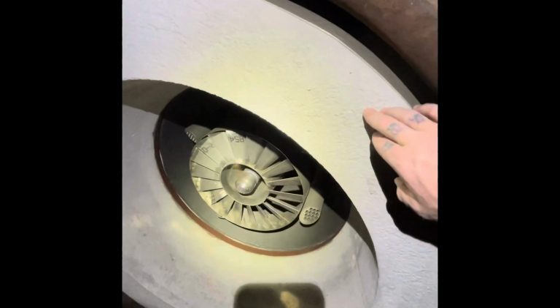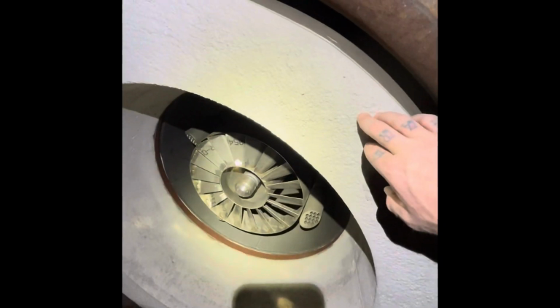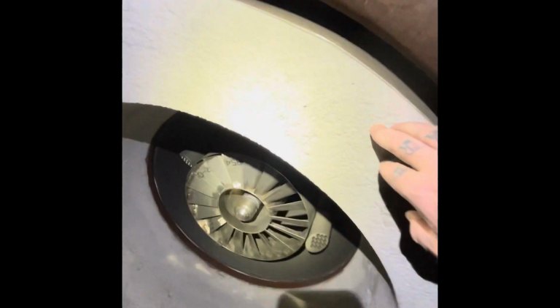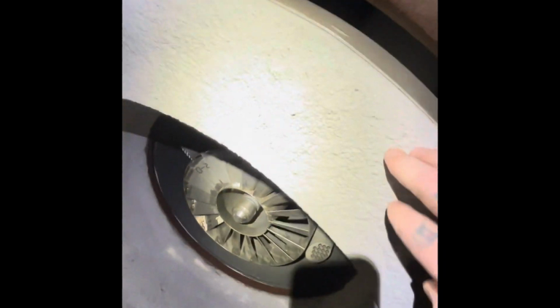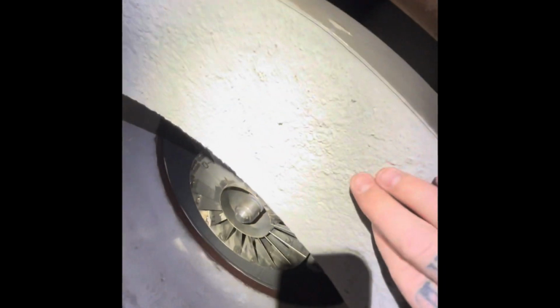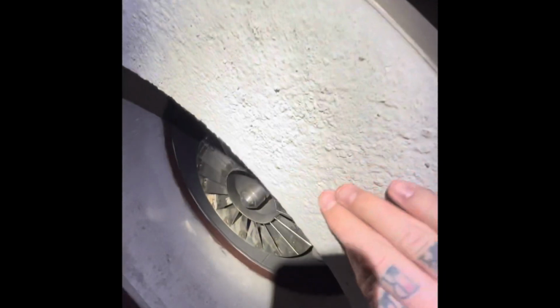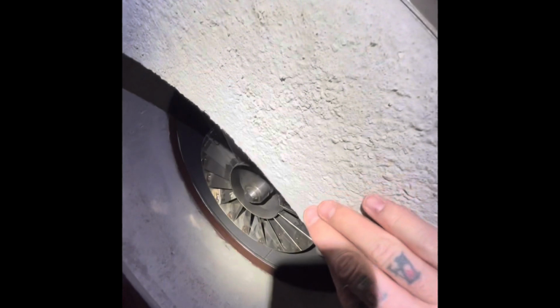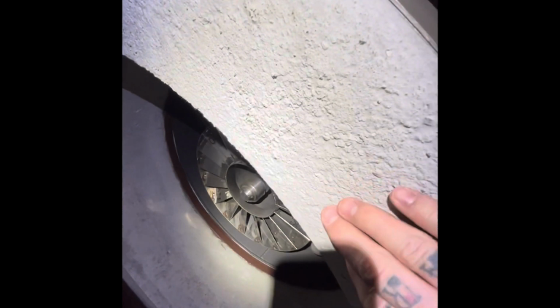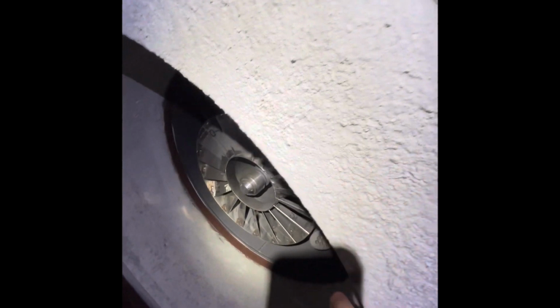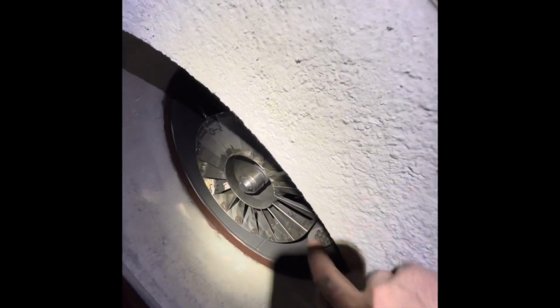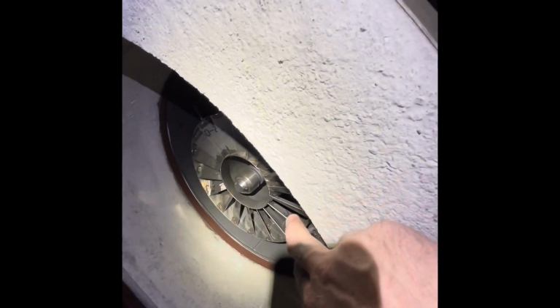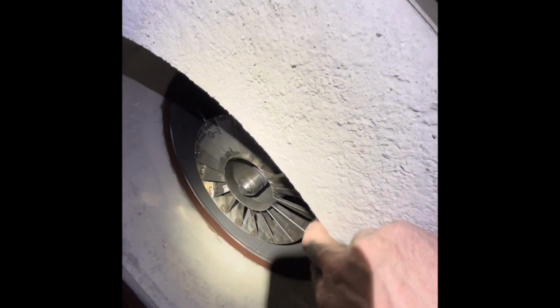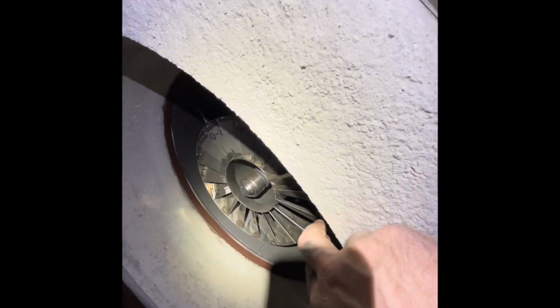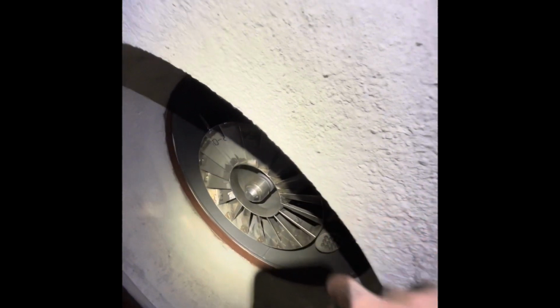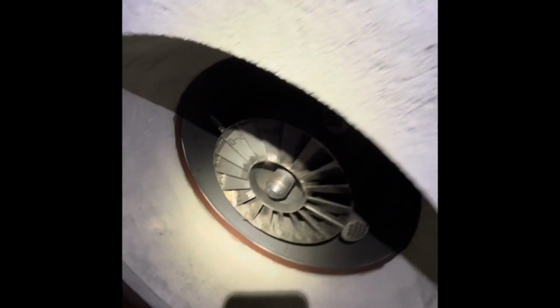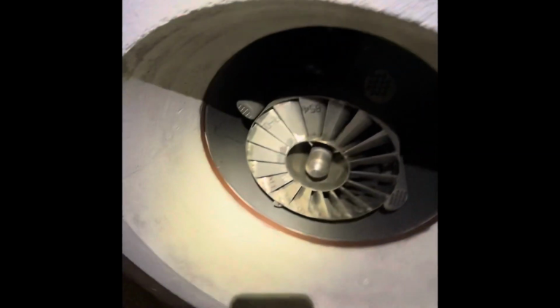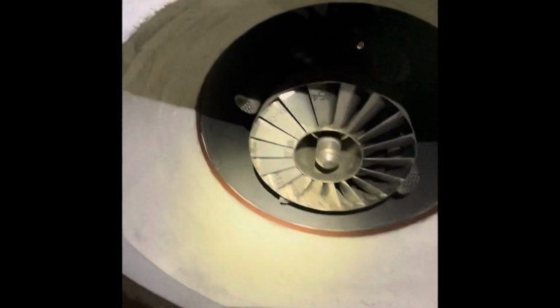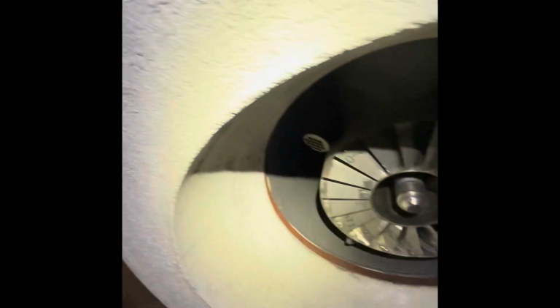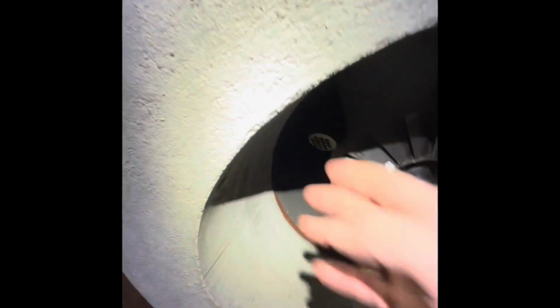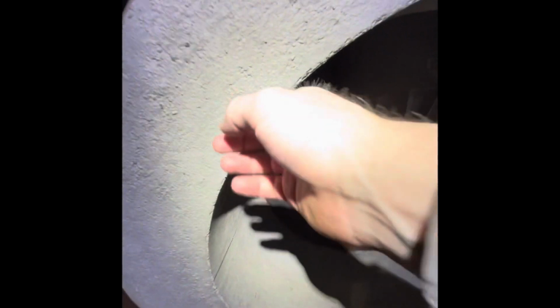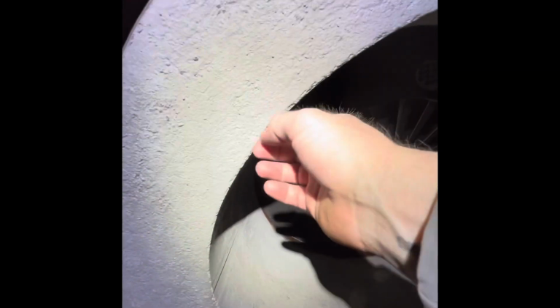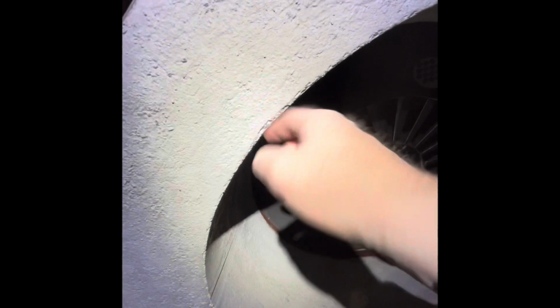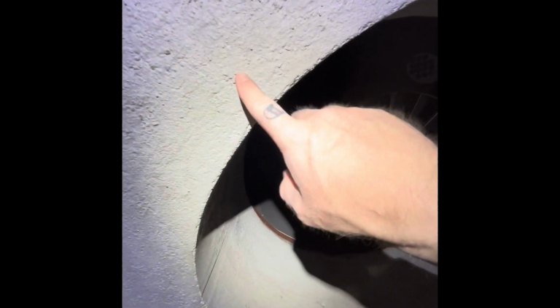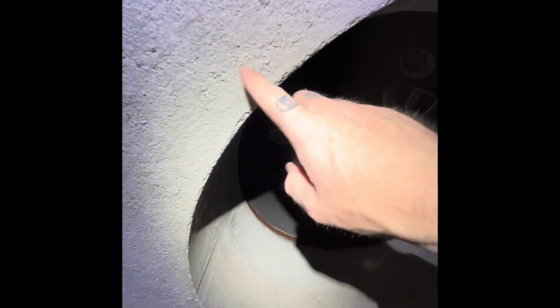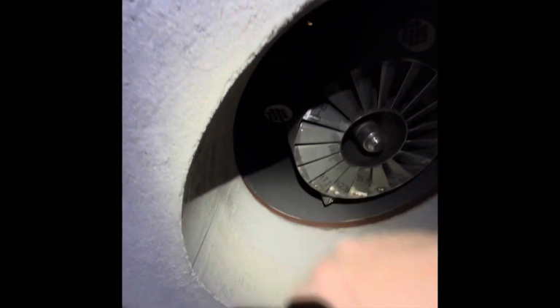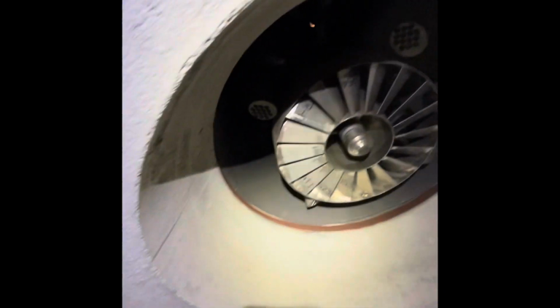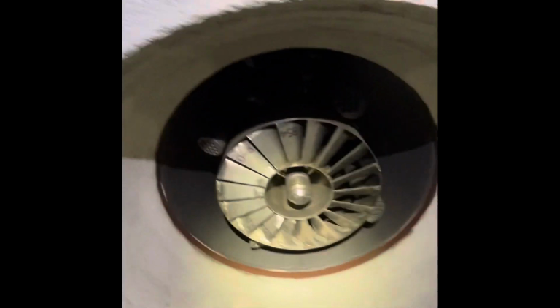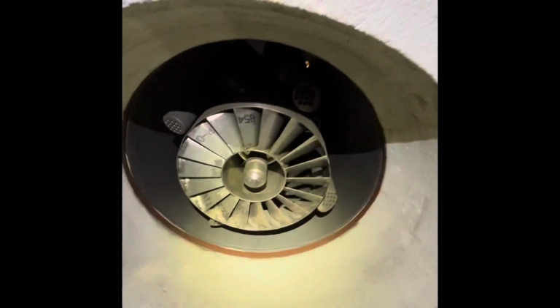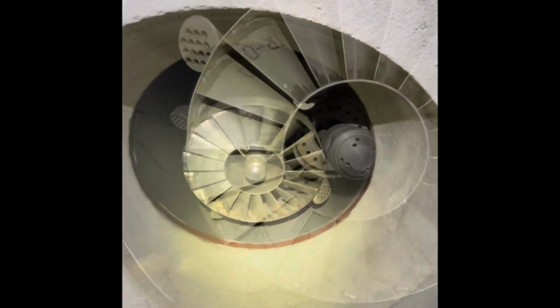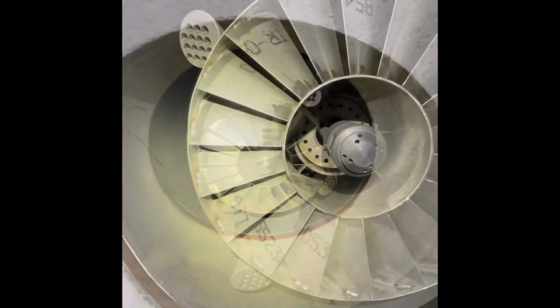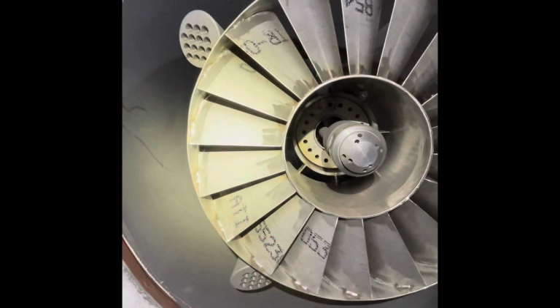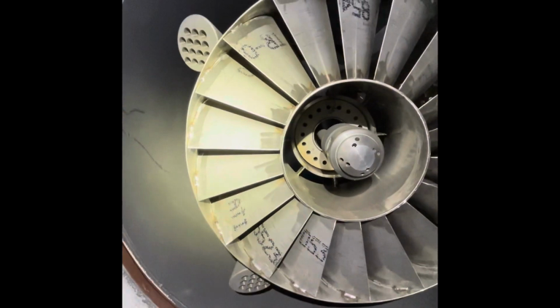This is the refractory face. You'll notice it's relatively smooth, but it has a sharp trailing edge. You want to make sure that you have those sharp trailing edges on your refractory face.